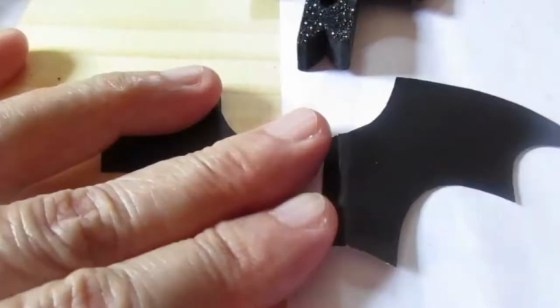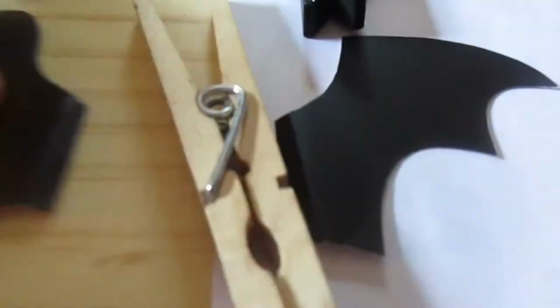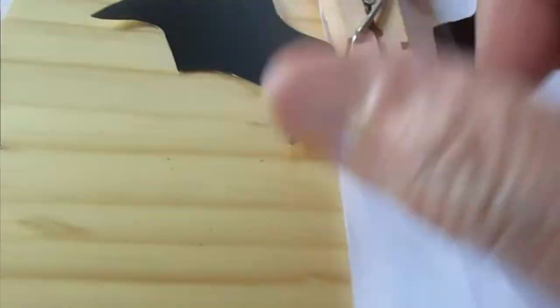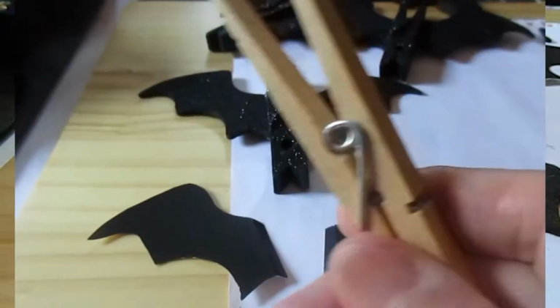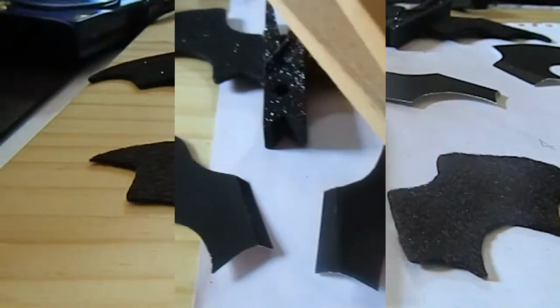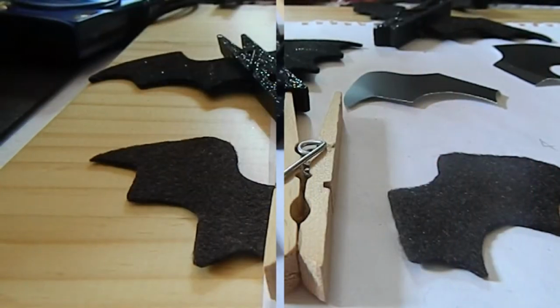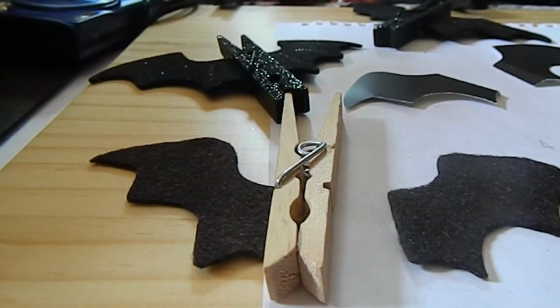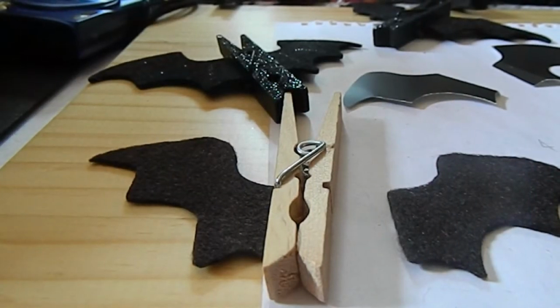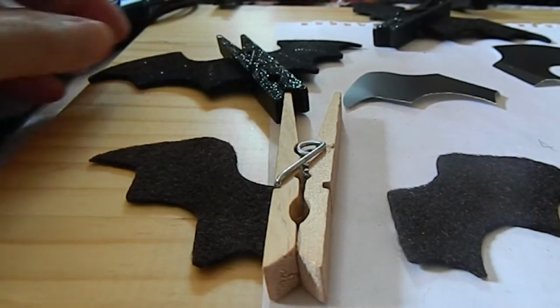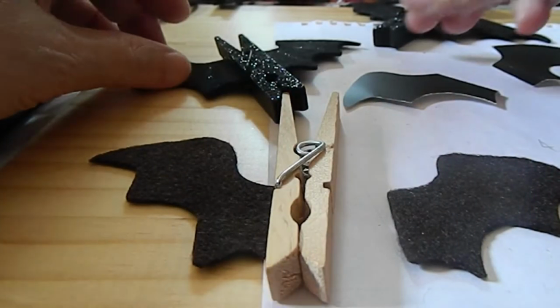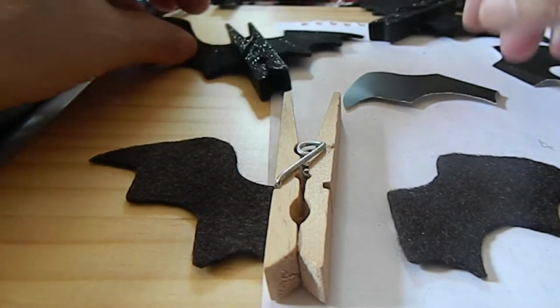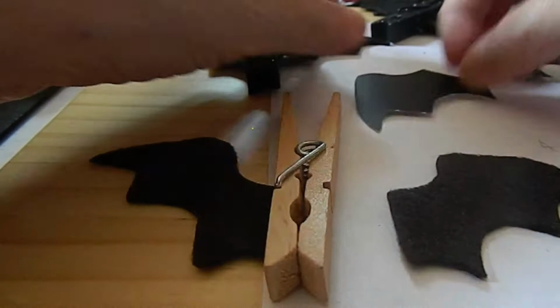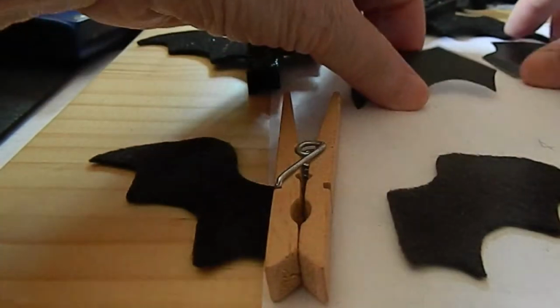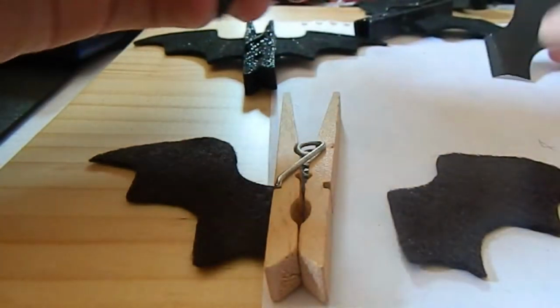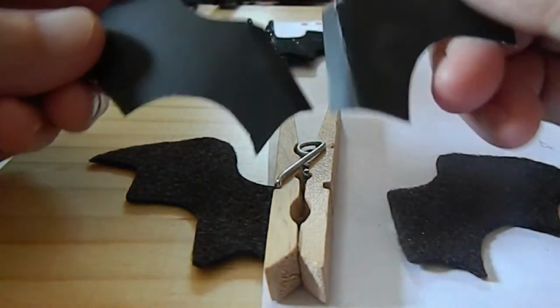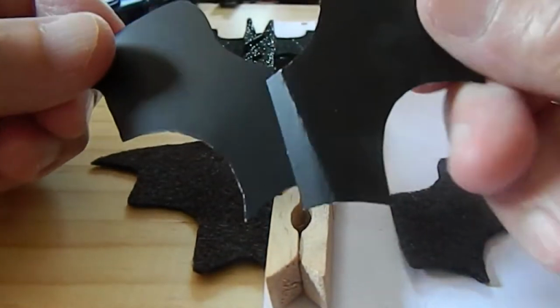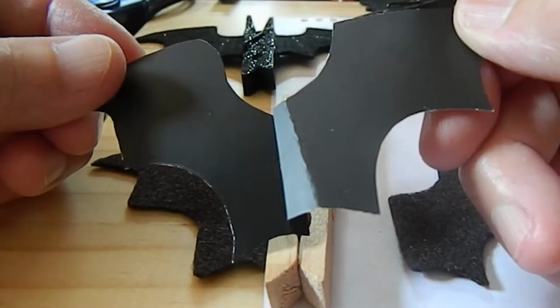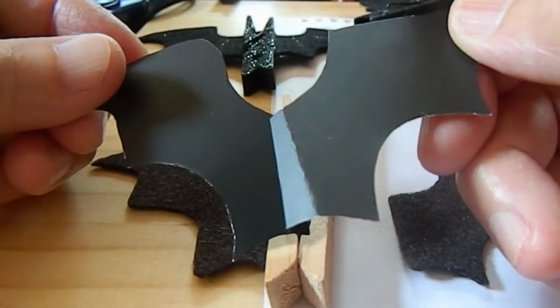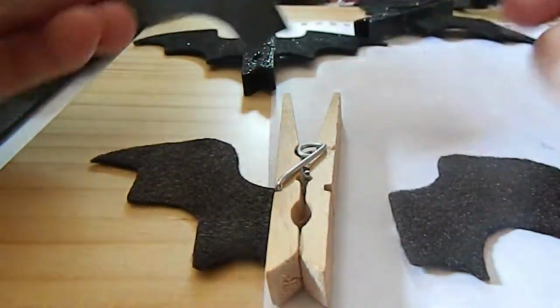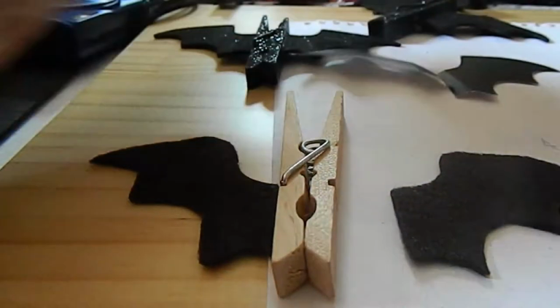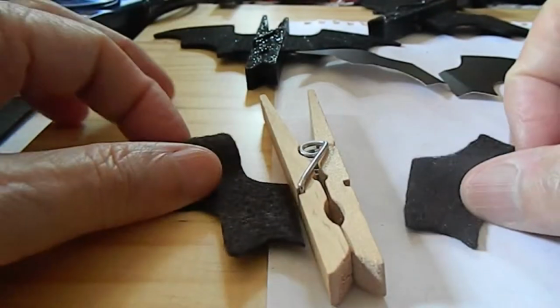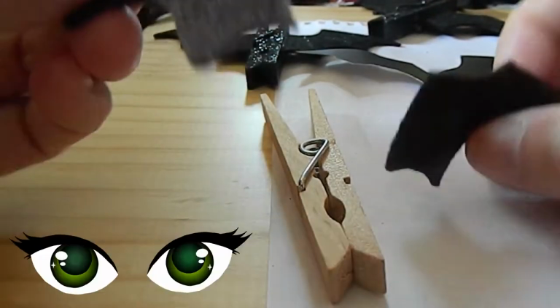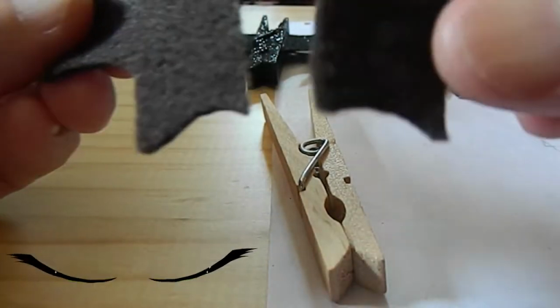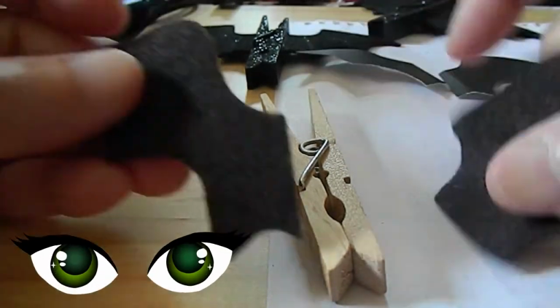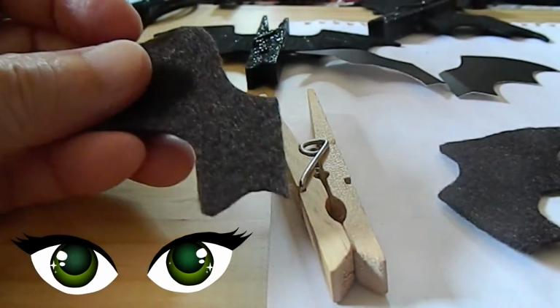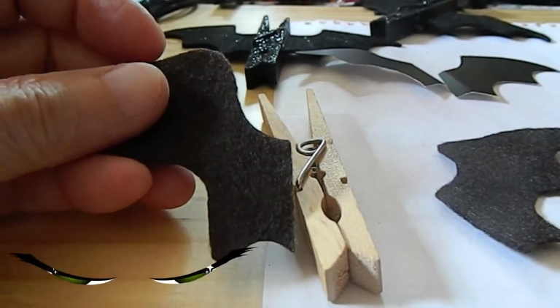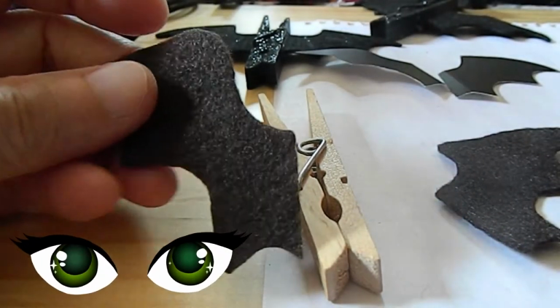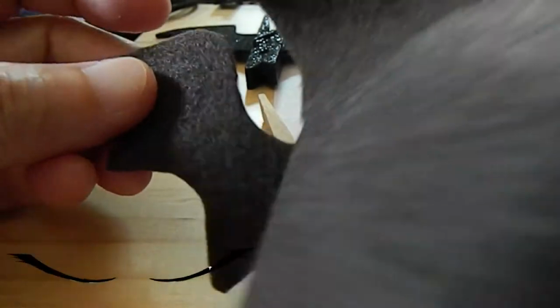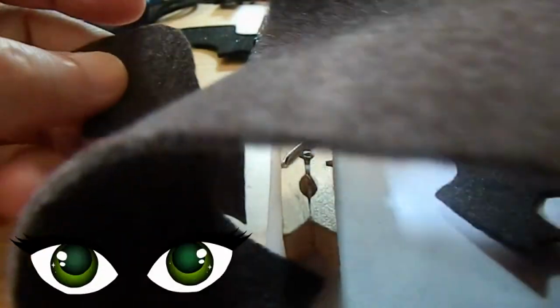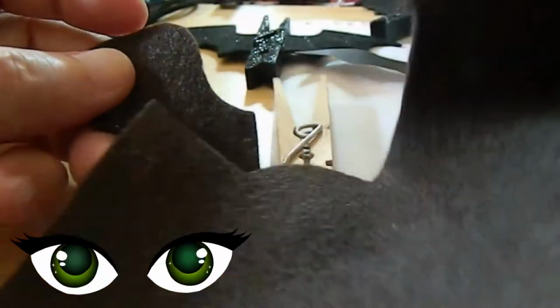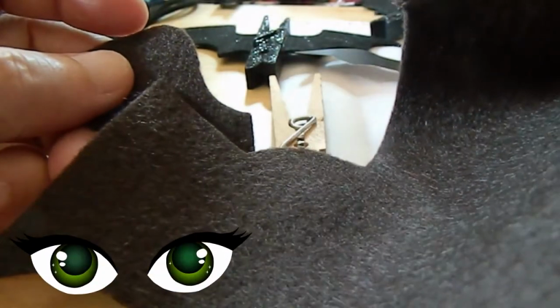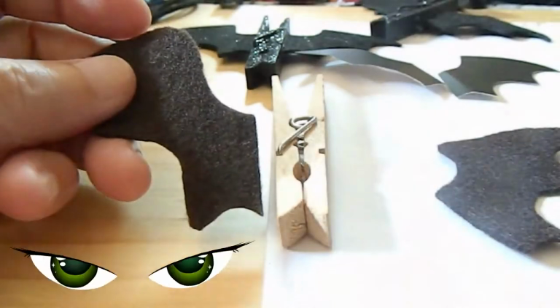So as you can see, I have two wings in paper and two wings in felt. You cut them out from the felt, so you have two wings.